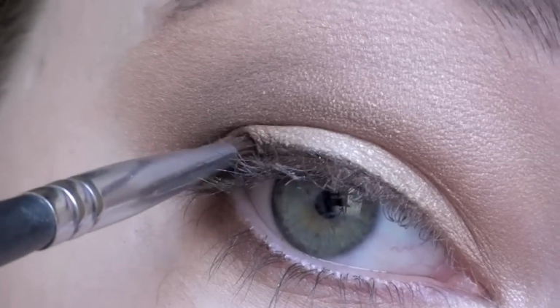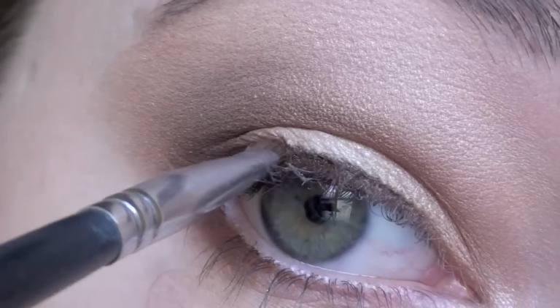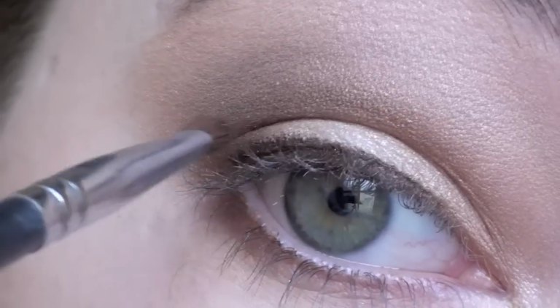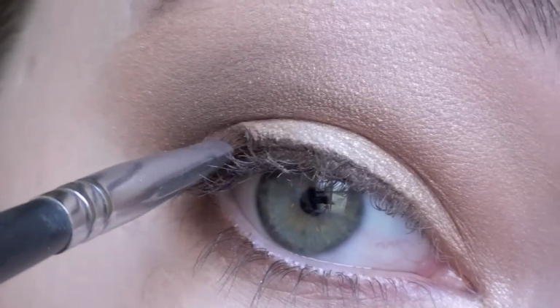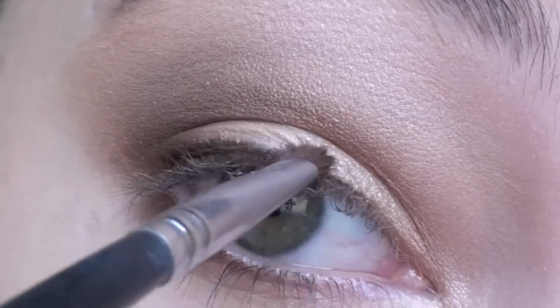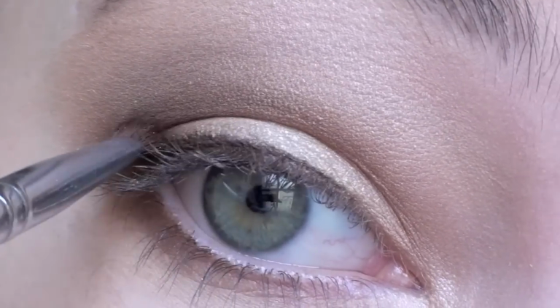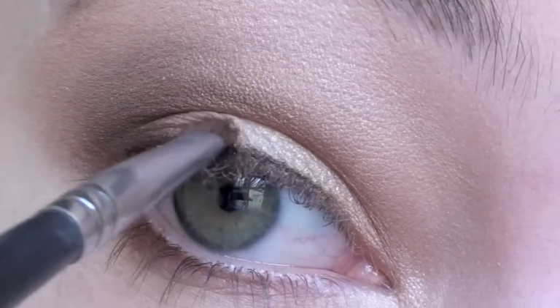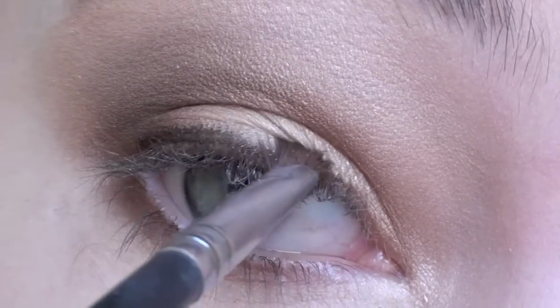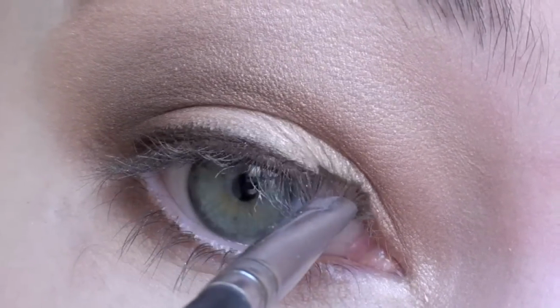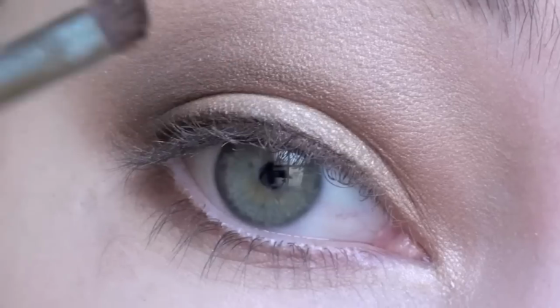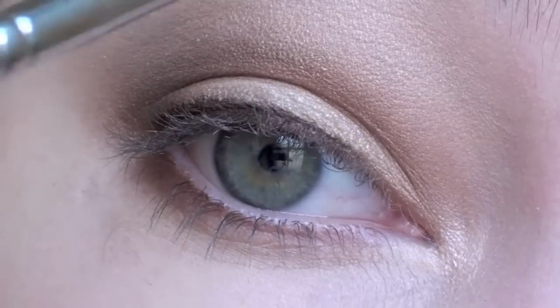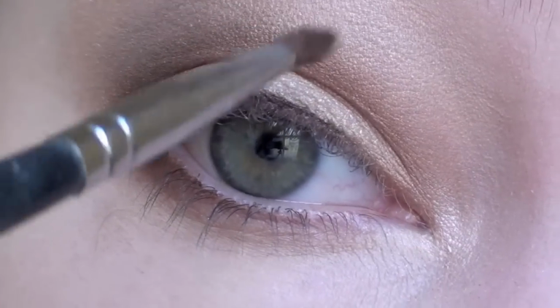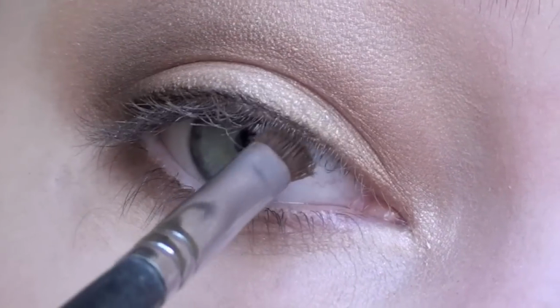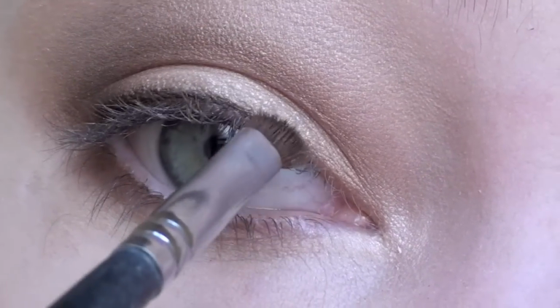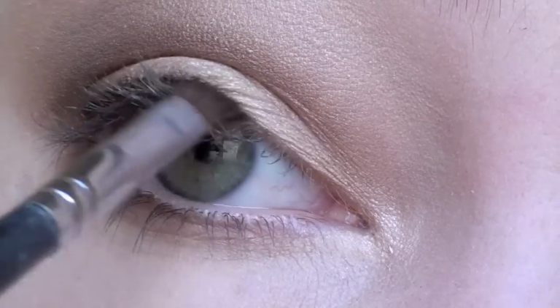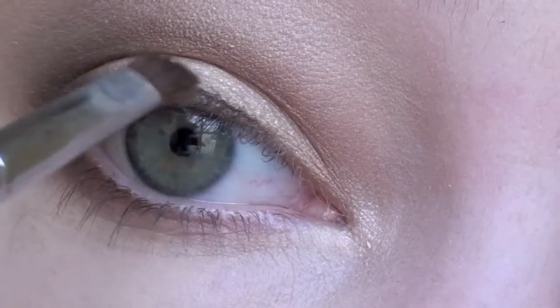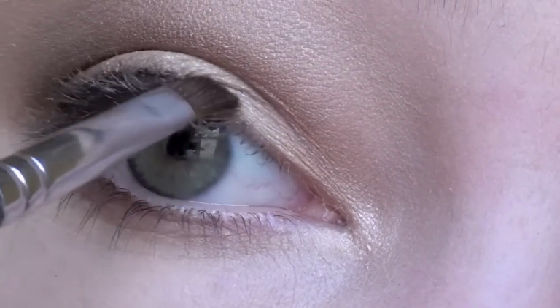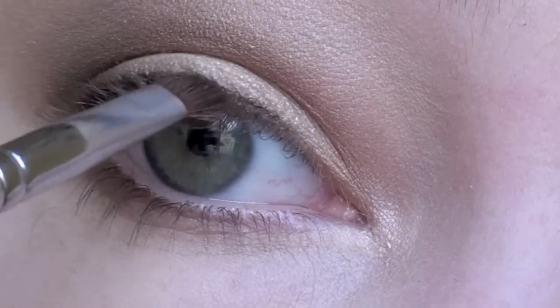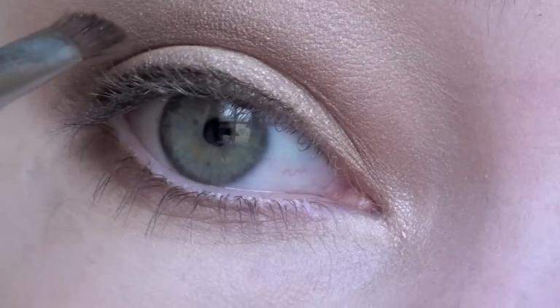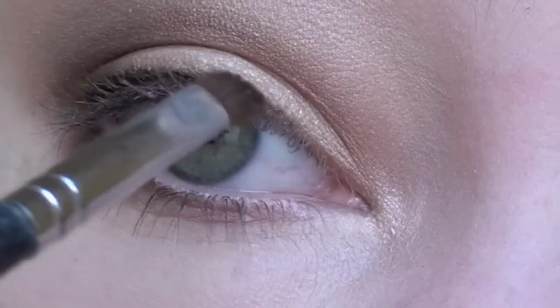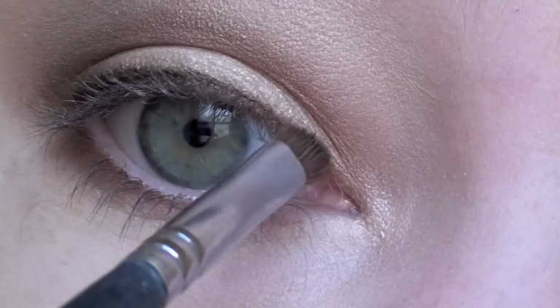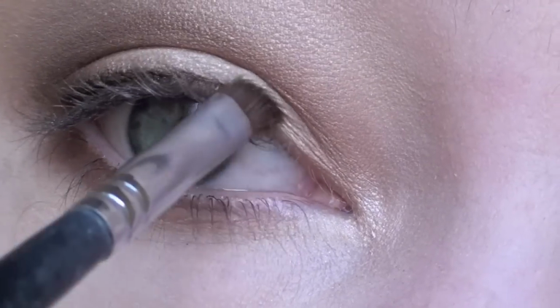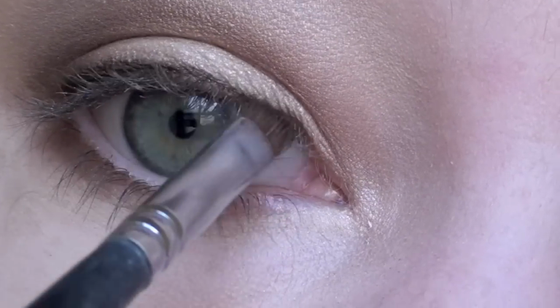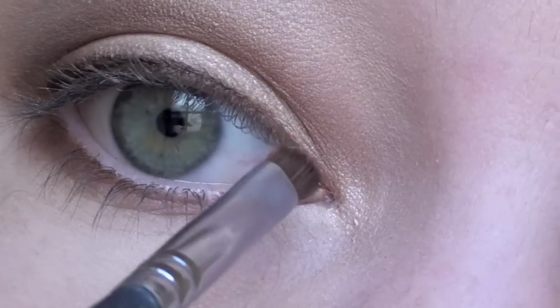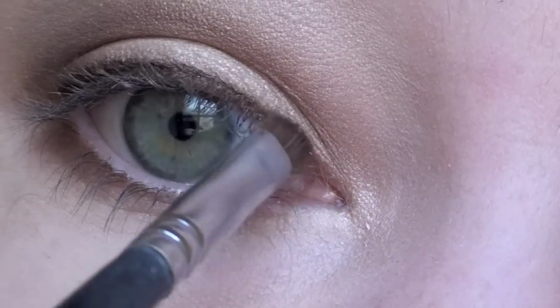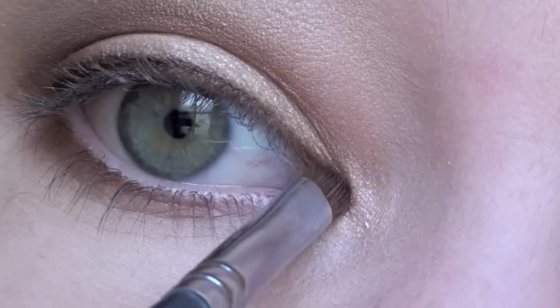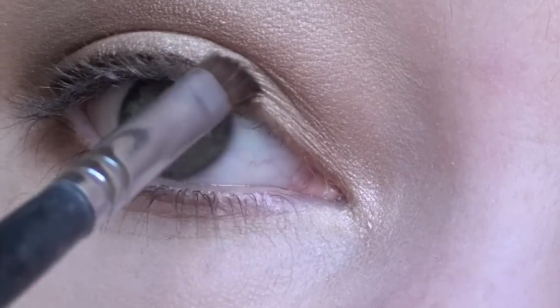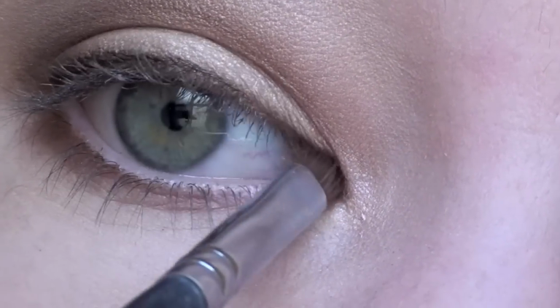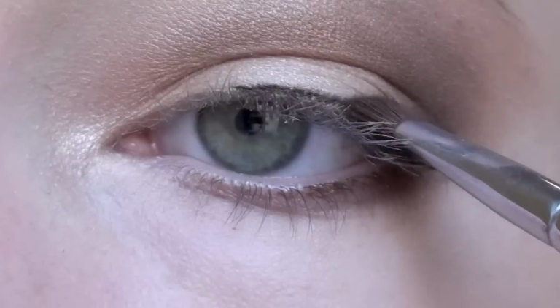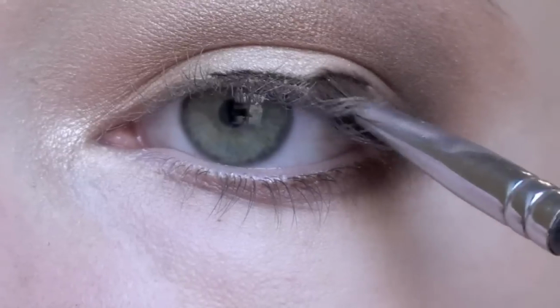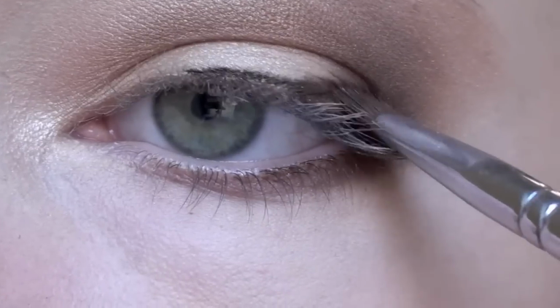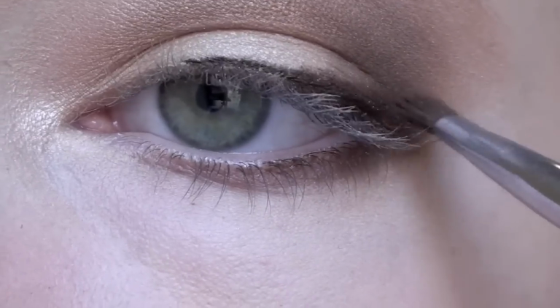With the same angled brush that you used on the lower lash line and the same dark brown color, apply this over your pencil liner. Not only will this help to intensify the color, but it will also smooth out any mistakes that you made.